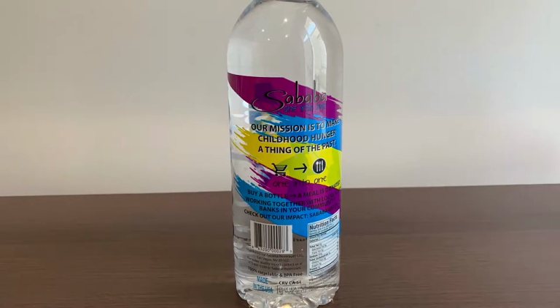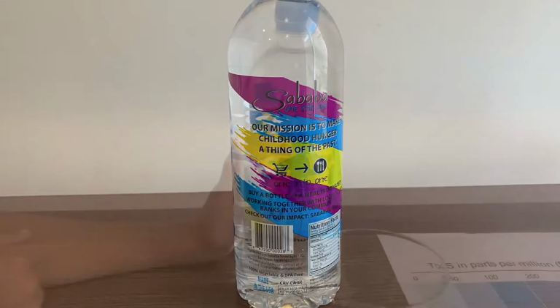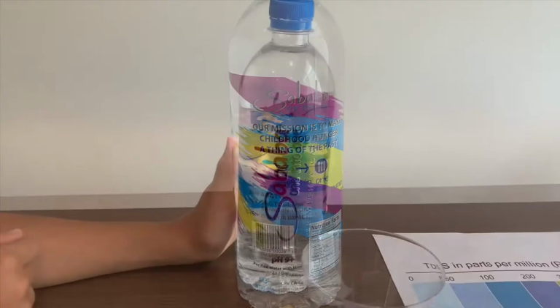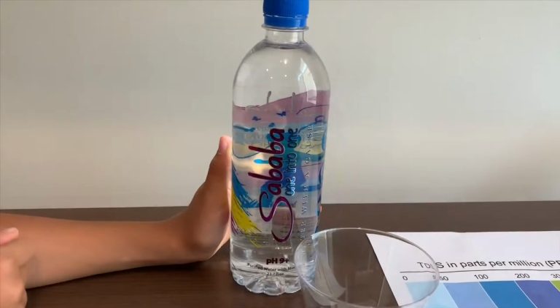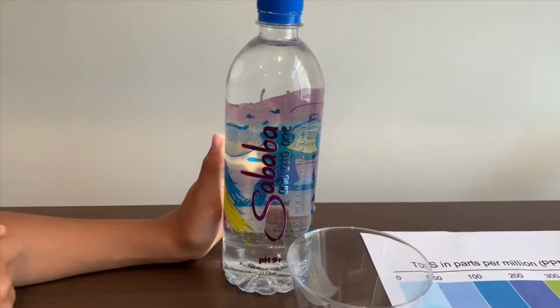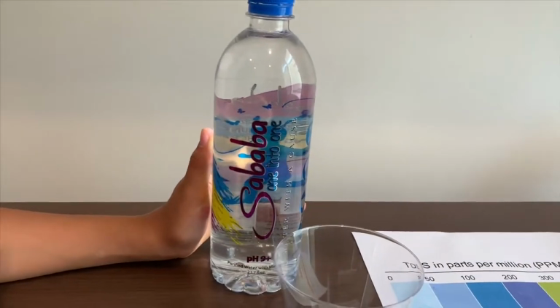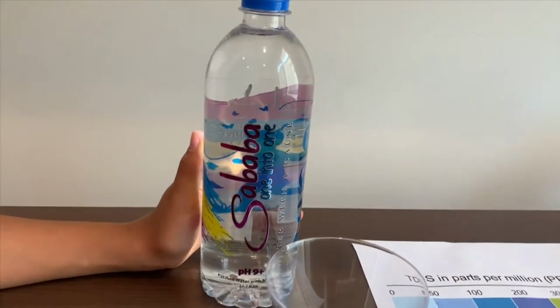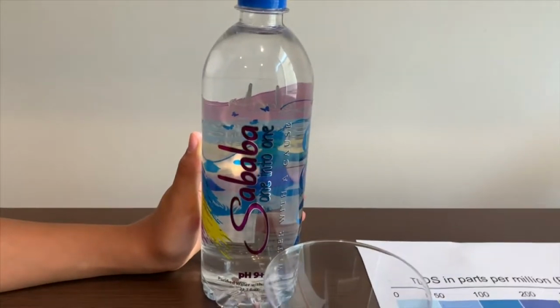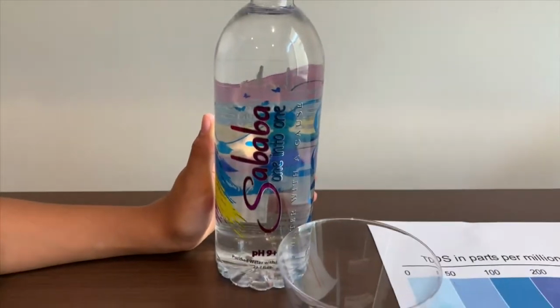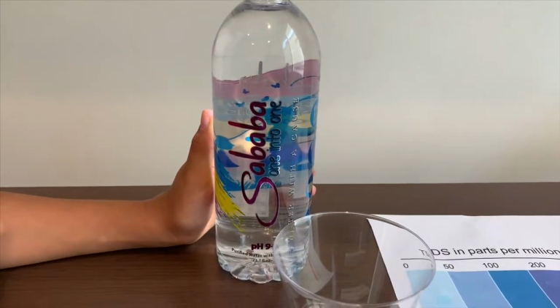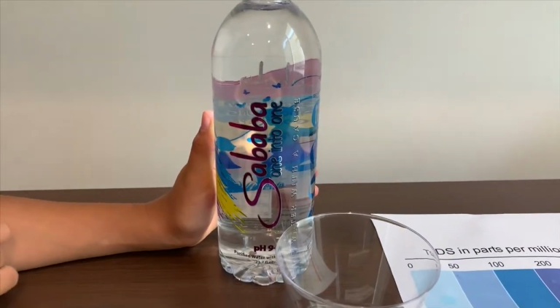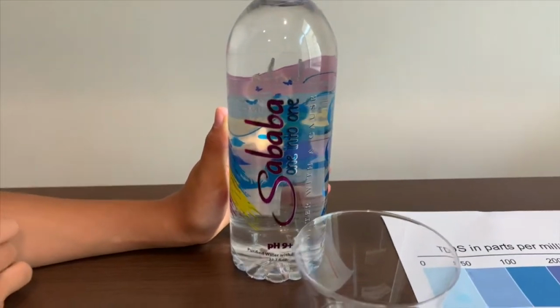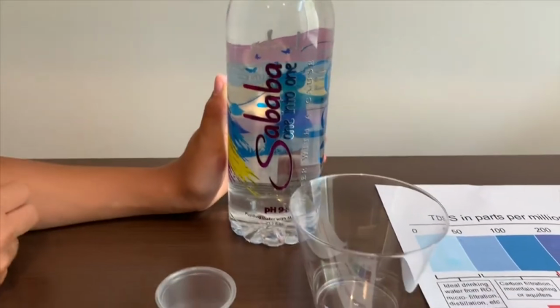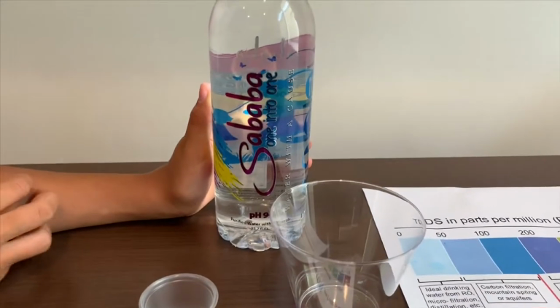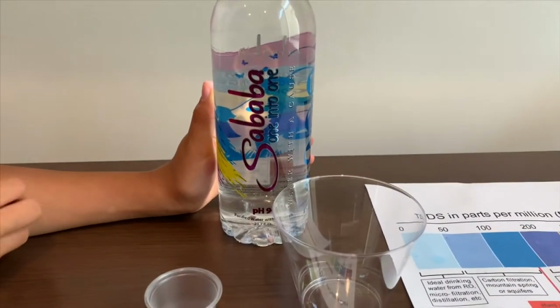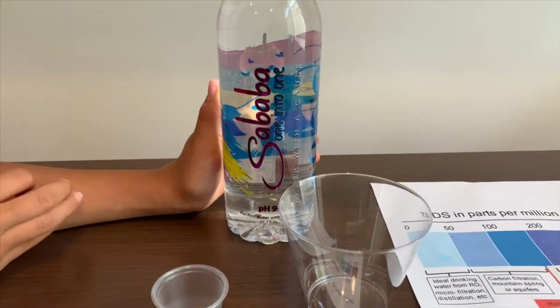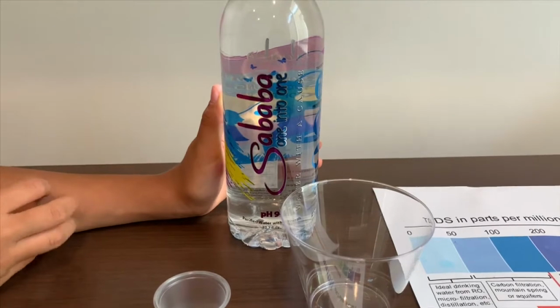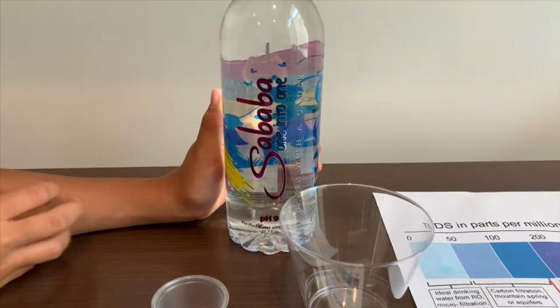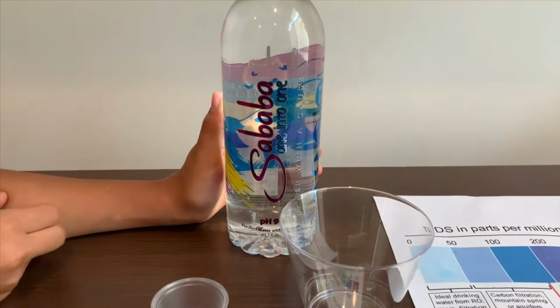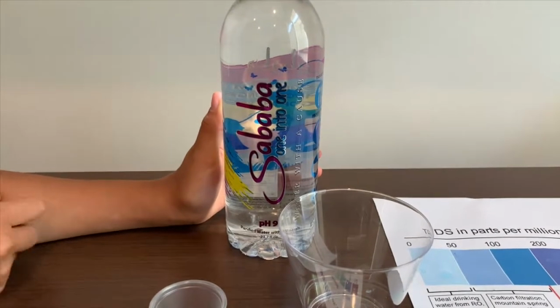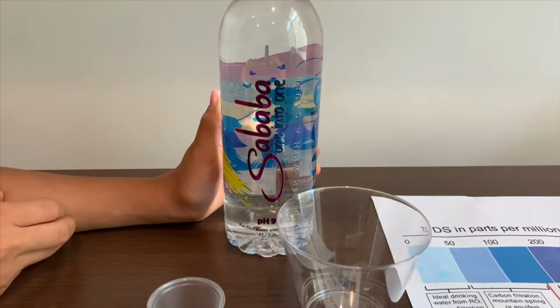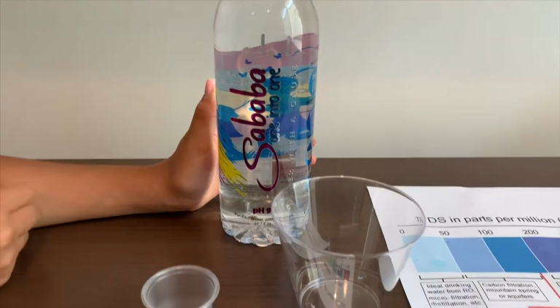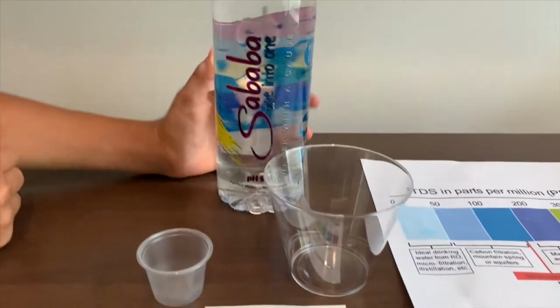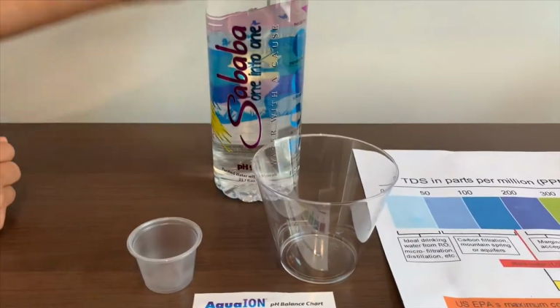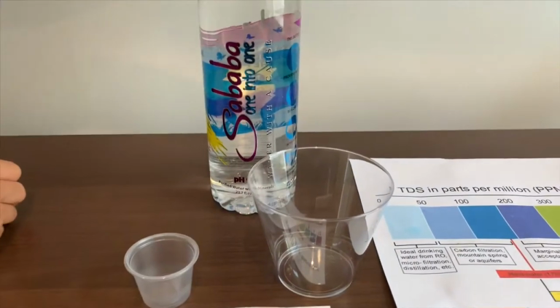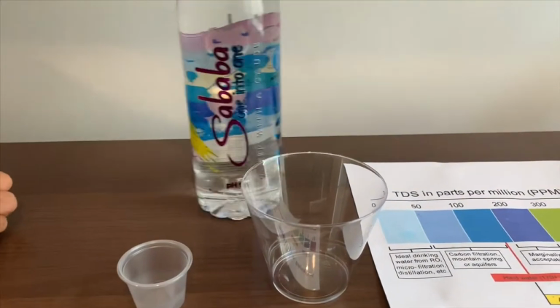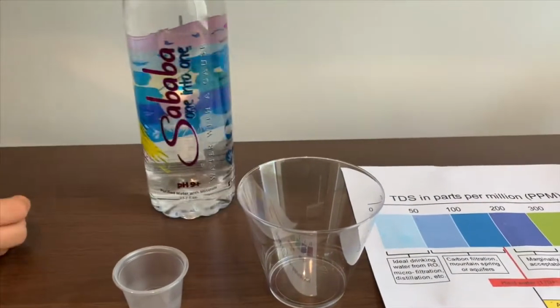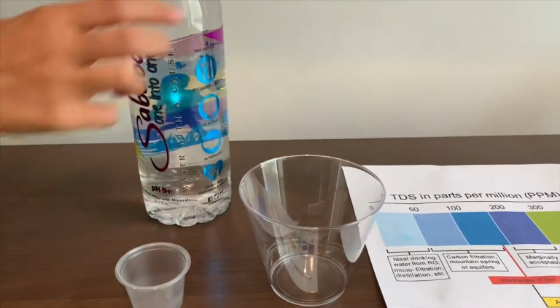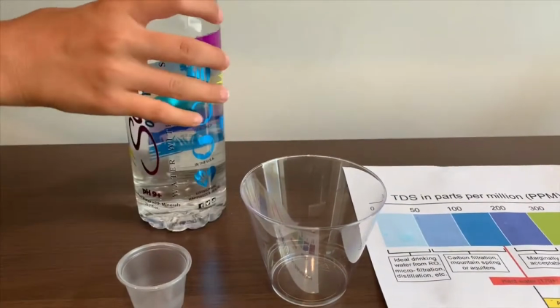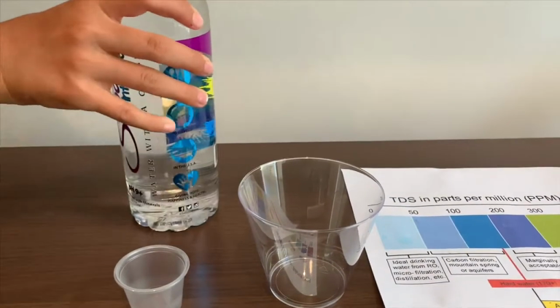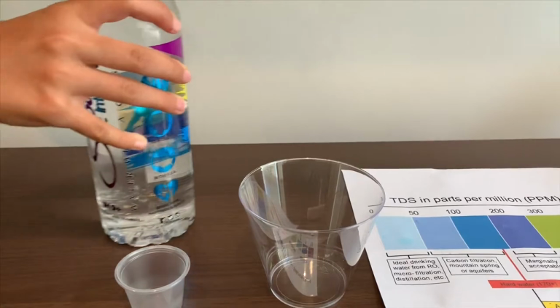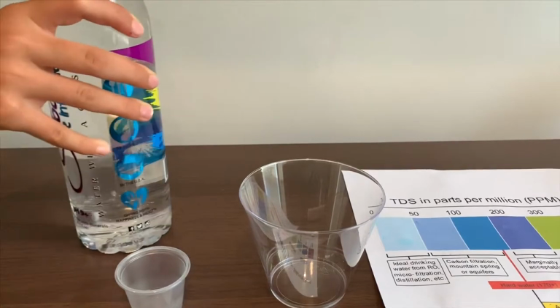This is all about purified water. It says its pH is 9 and it's $1.69. Let's open it and pour some water.